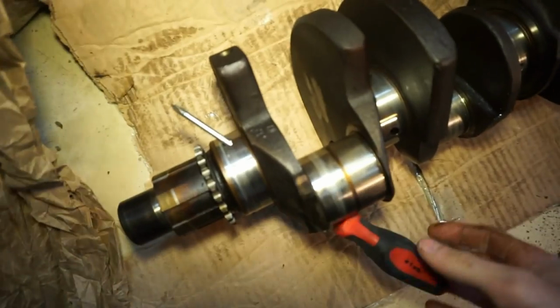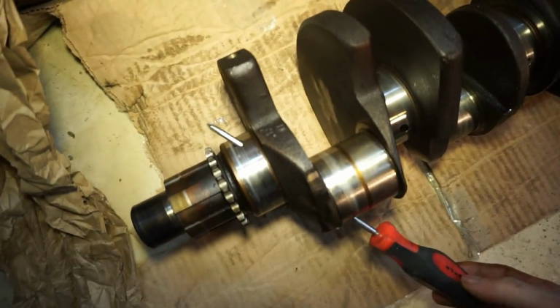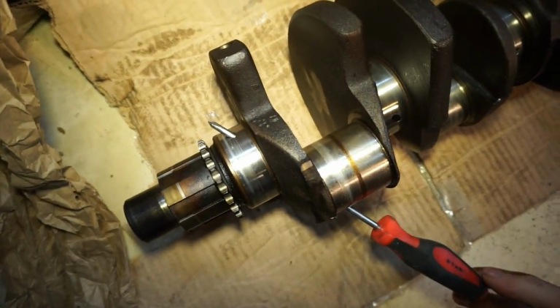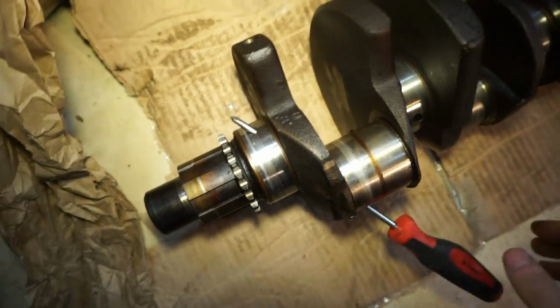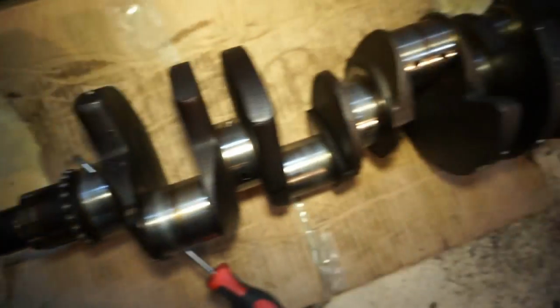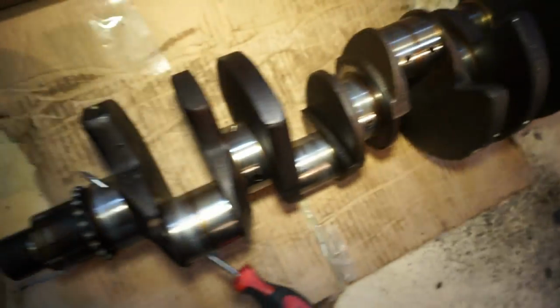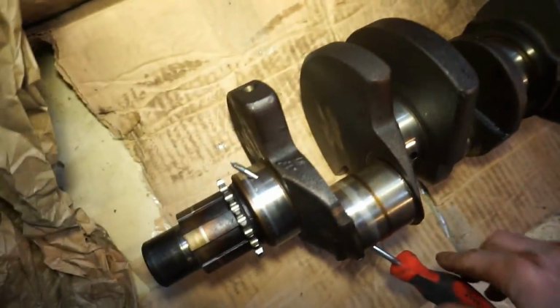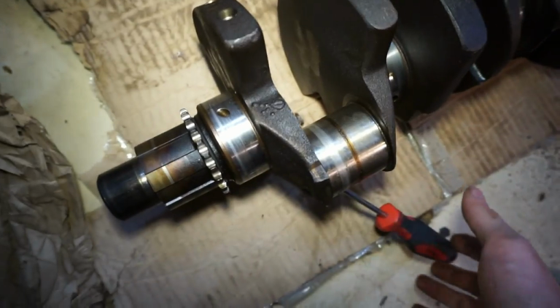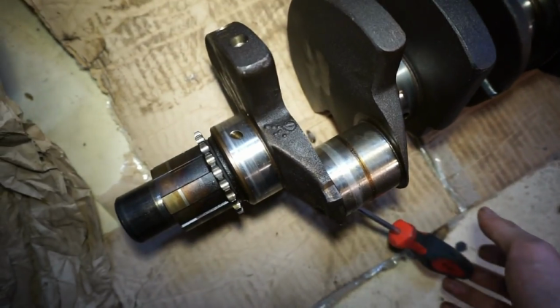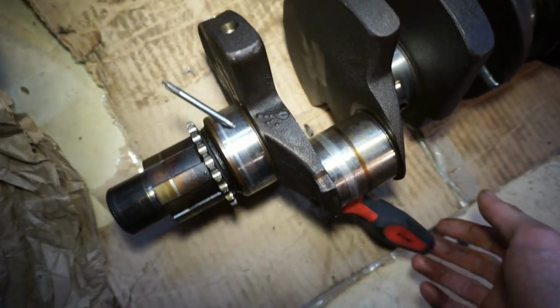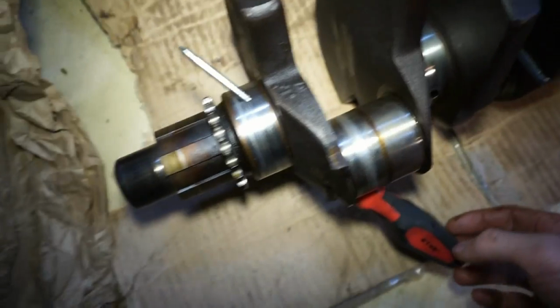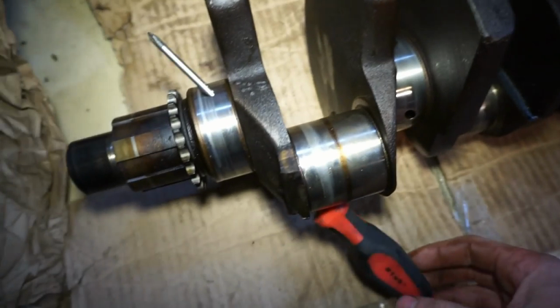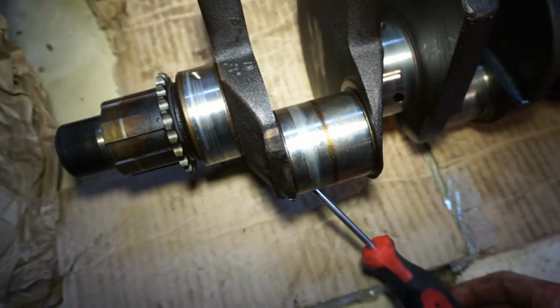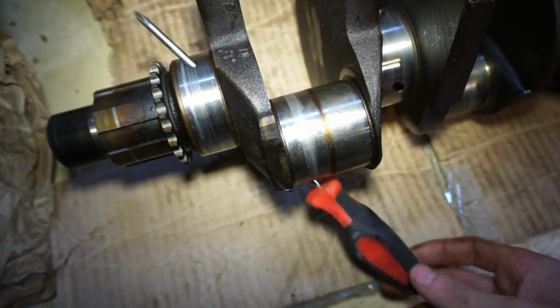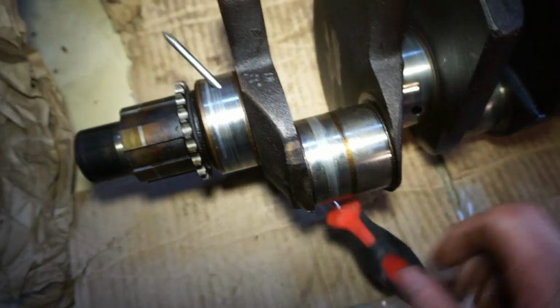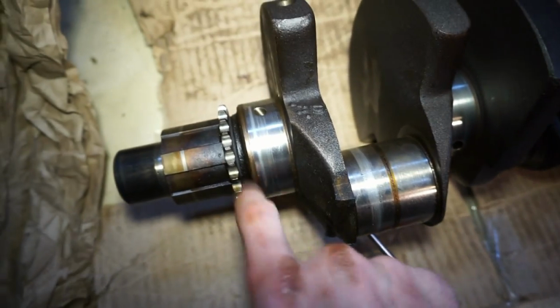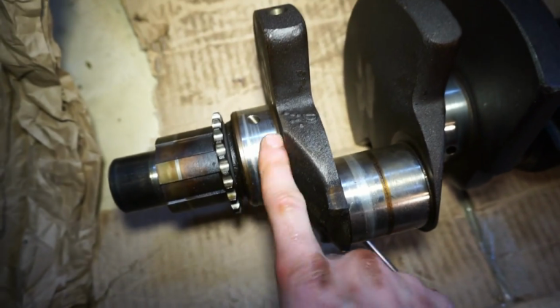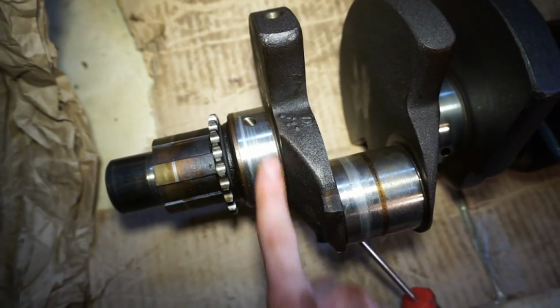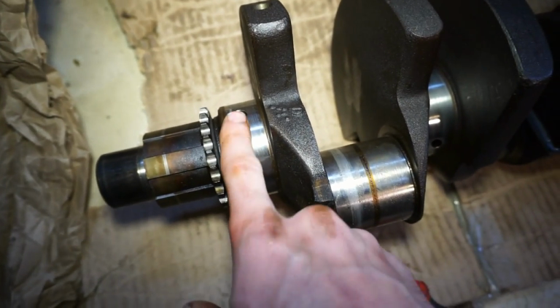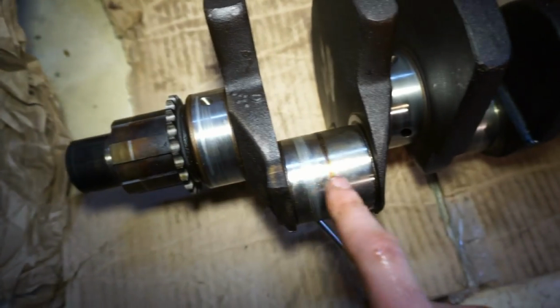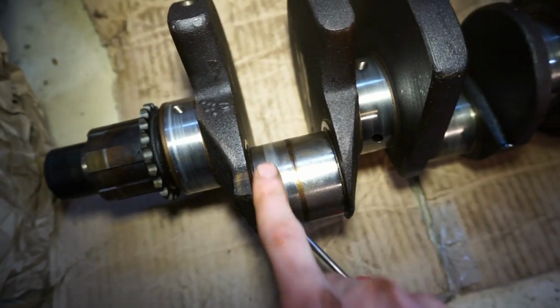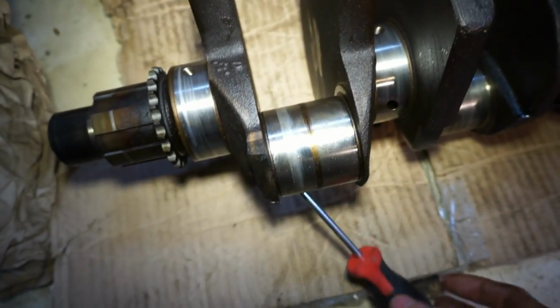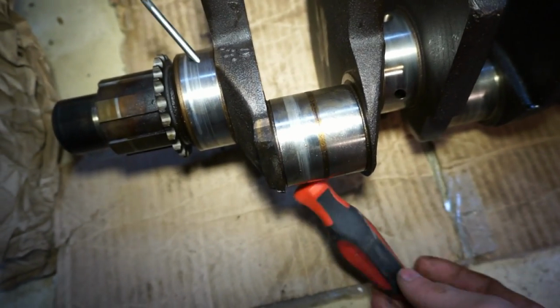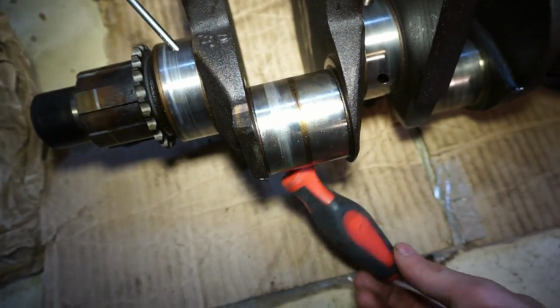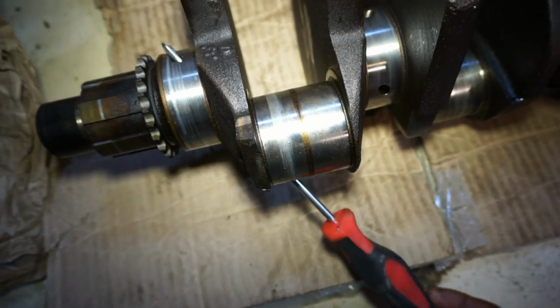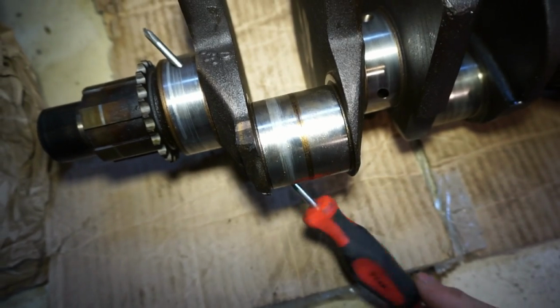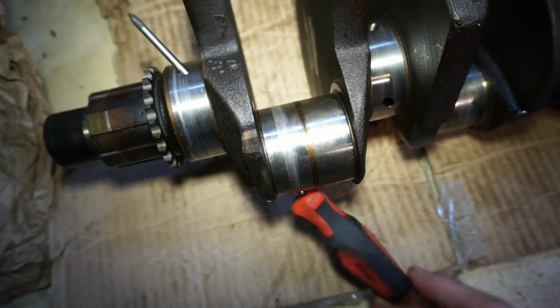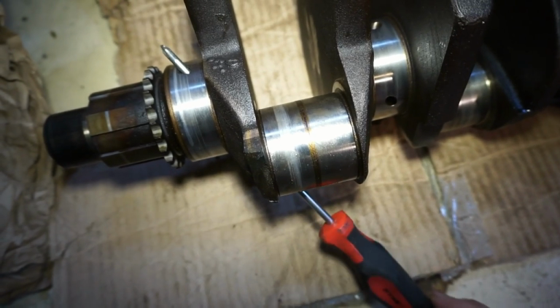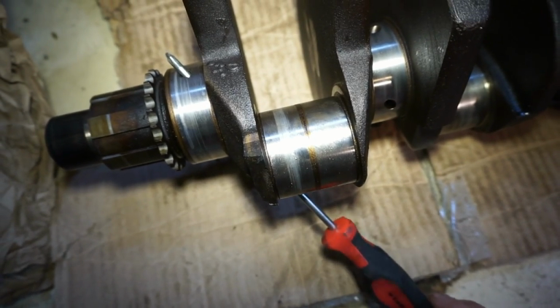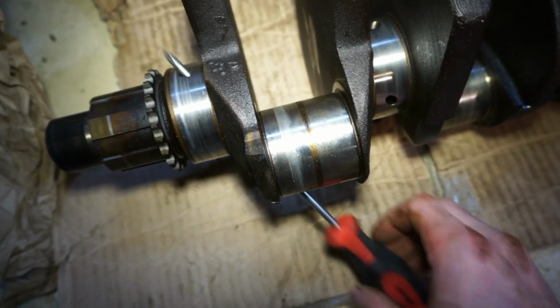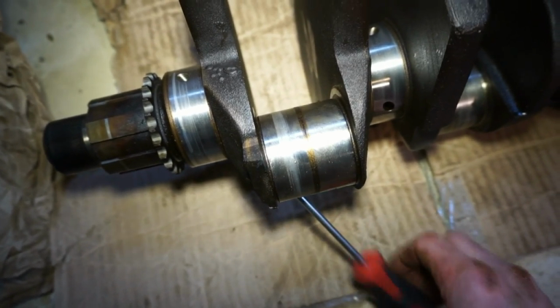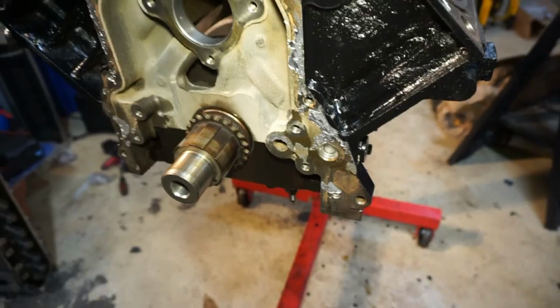To show you an example of this, I have a different crankshaft out. This is the front journal and these are cross-drilled over to the rod bearing. So this is a crank main bearing and these are cross-drilled over to the rod bearings — that's where you get your lubrication for the rod bearings.